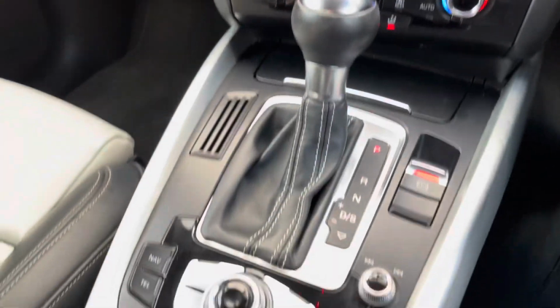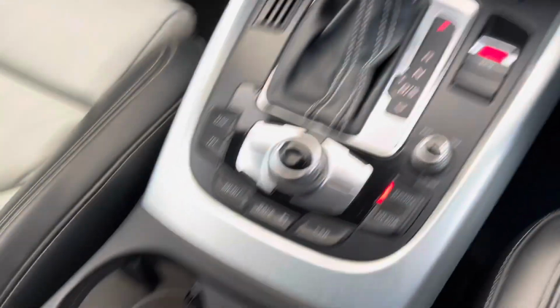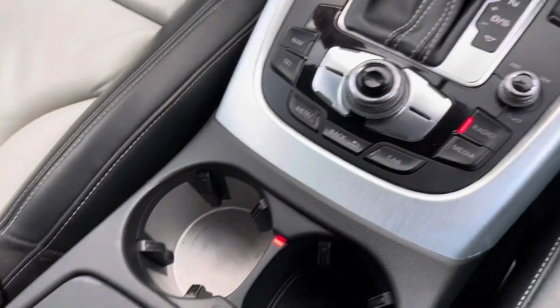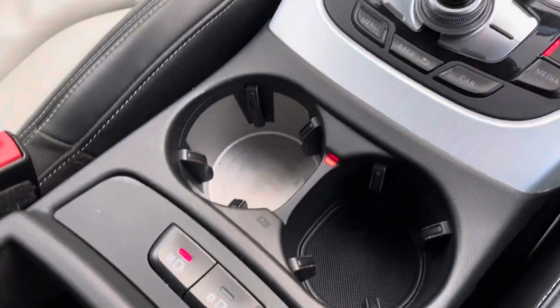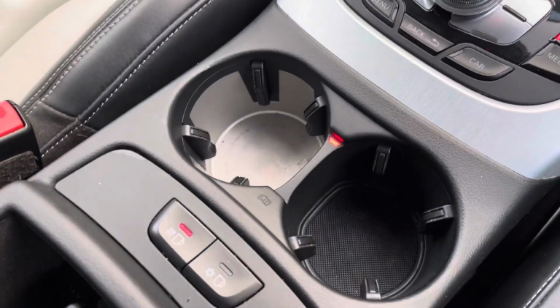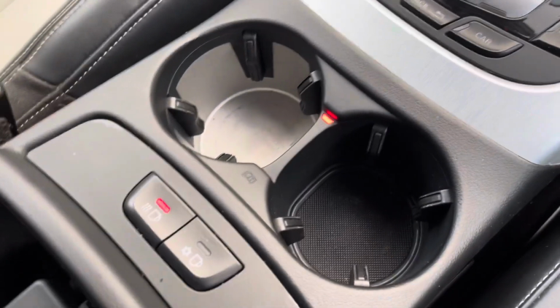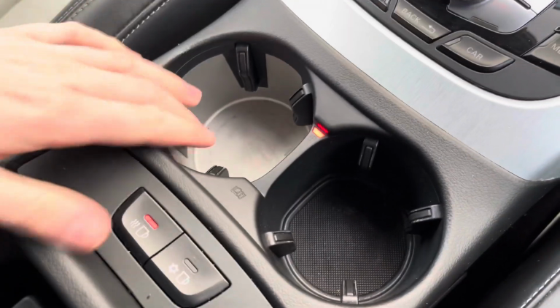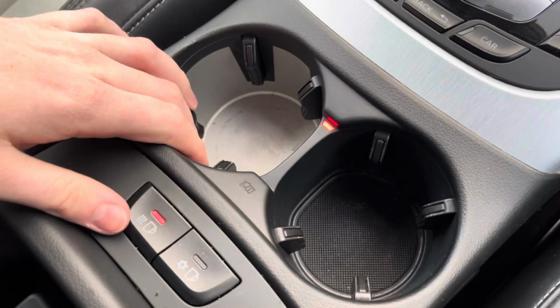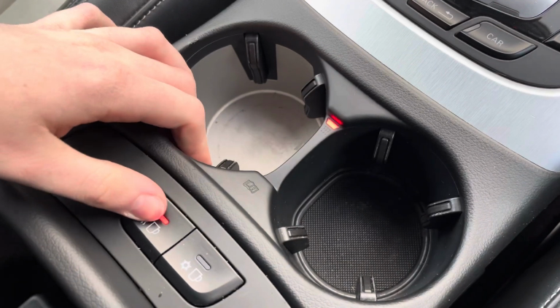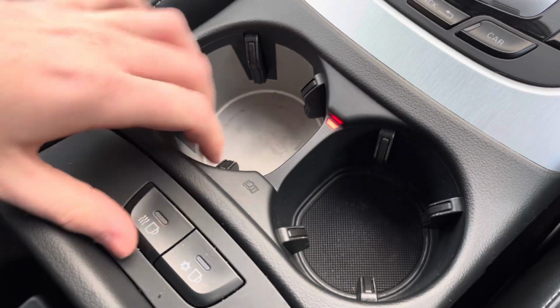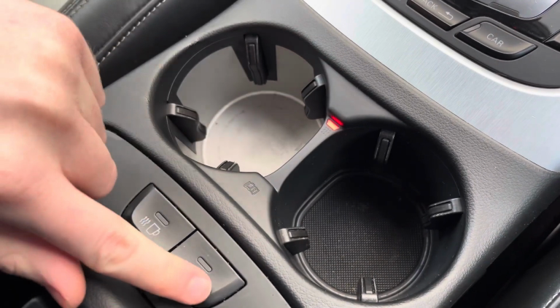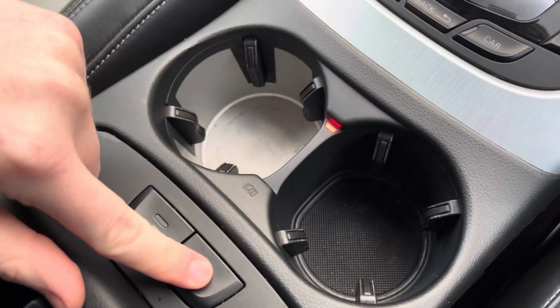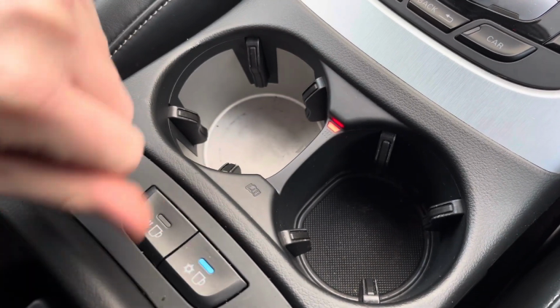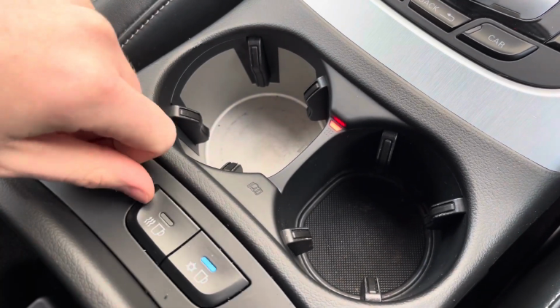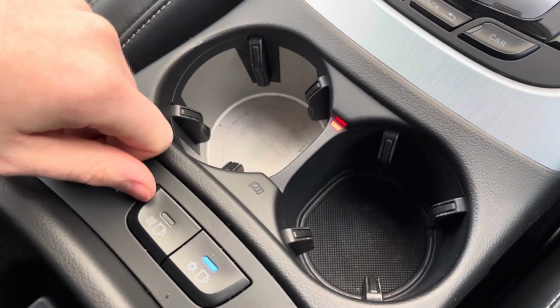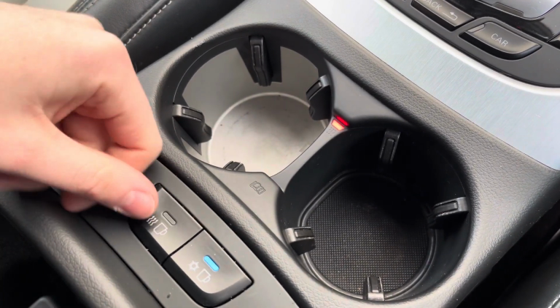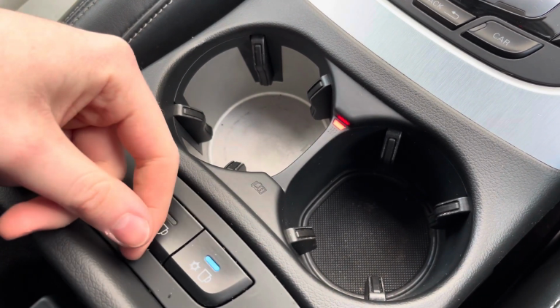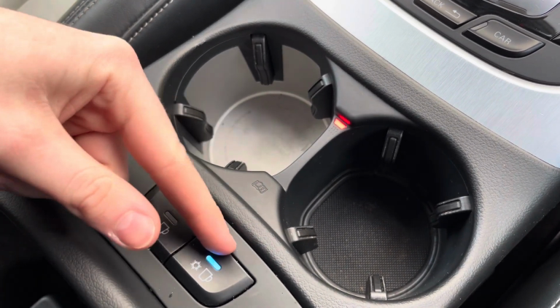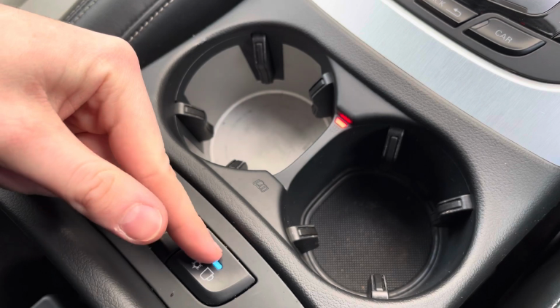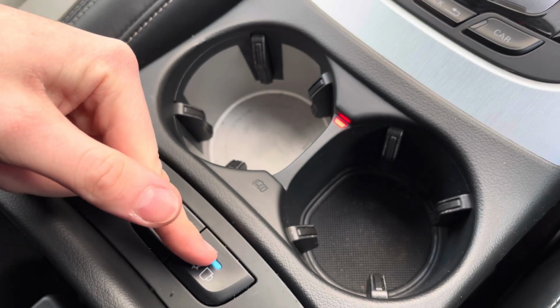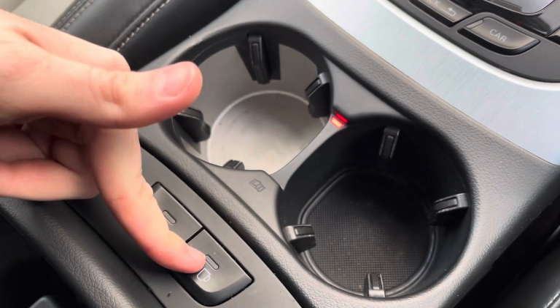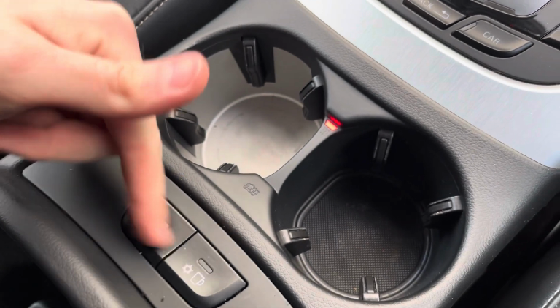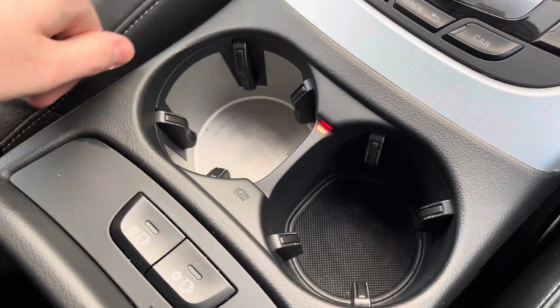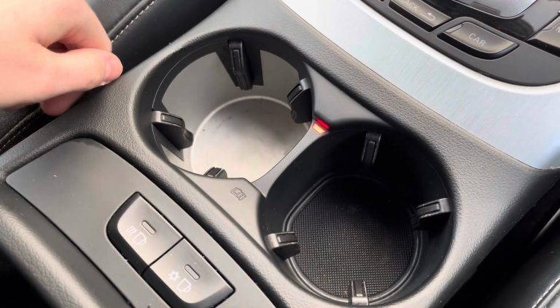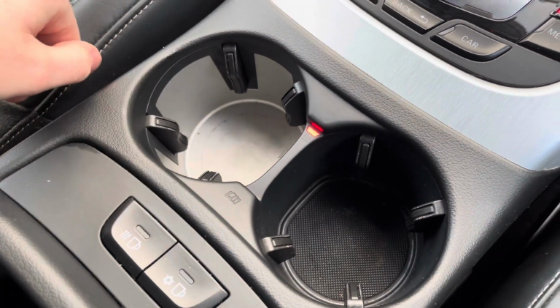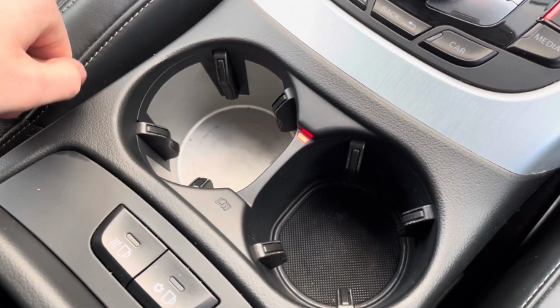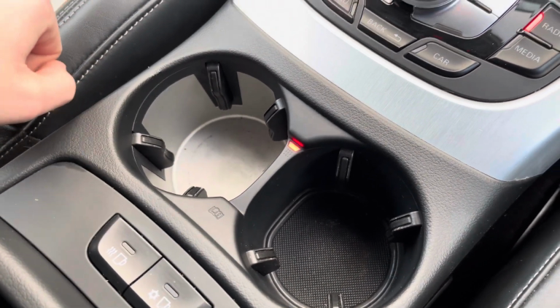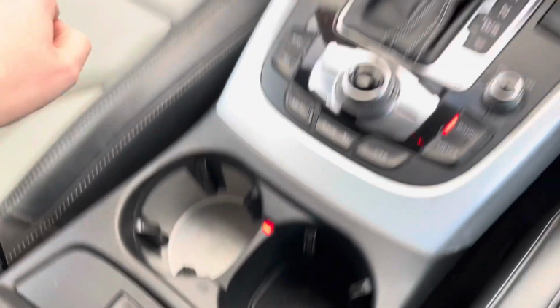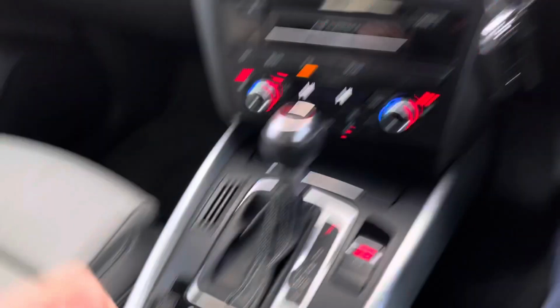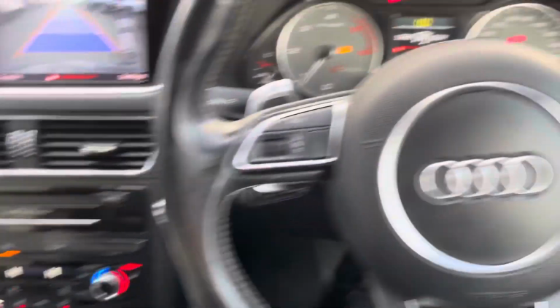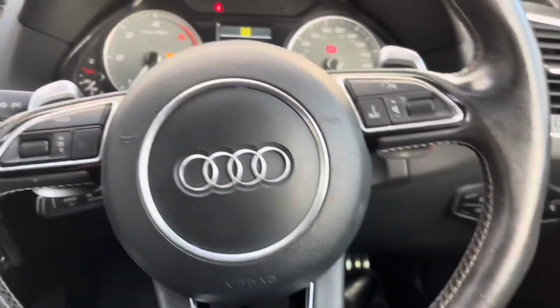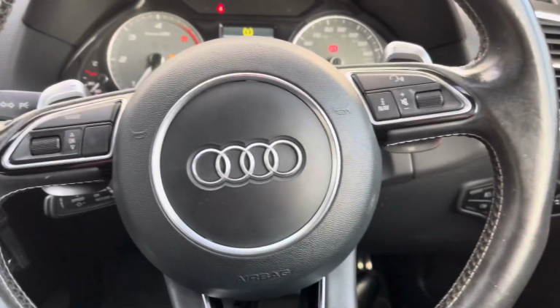Another great feature are the climate-controlled cup holders, which have a heating or cooling function so you can keep your warm or cool drinks at the right temperature. It's a very nice feature that's not very common on most cars.